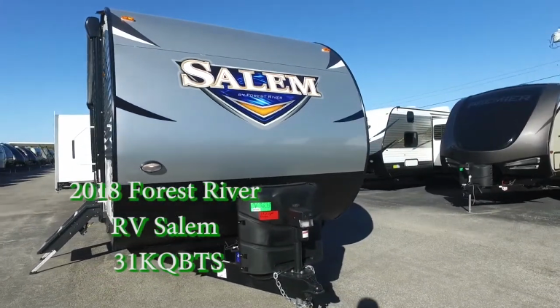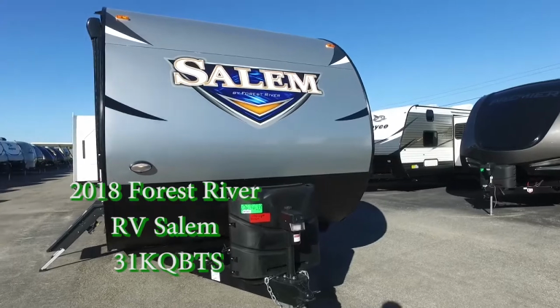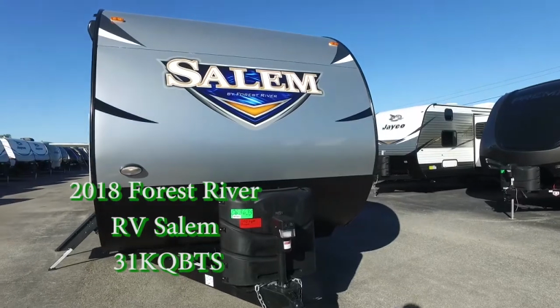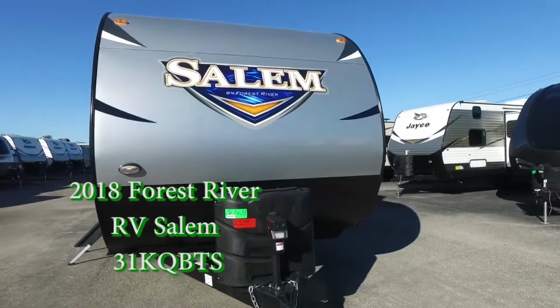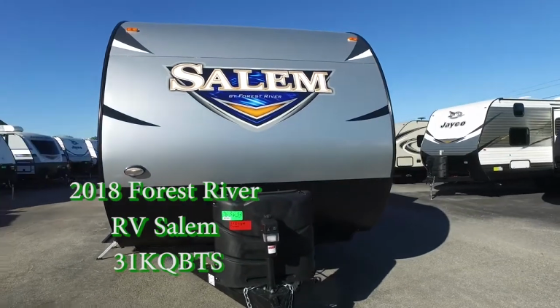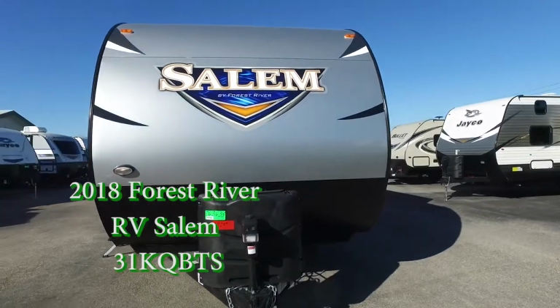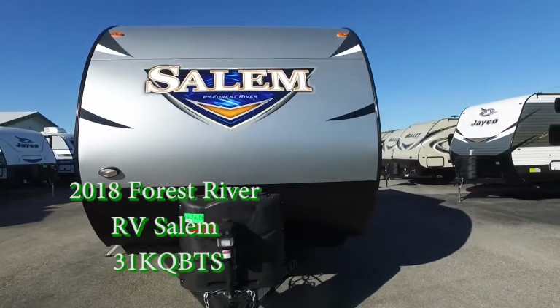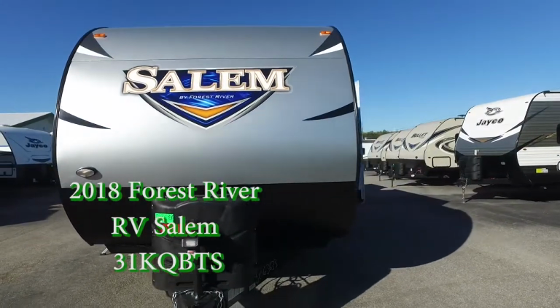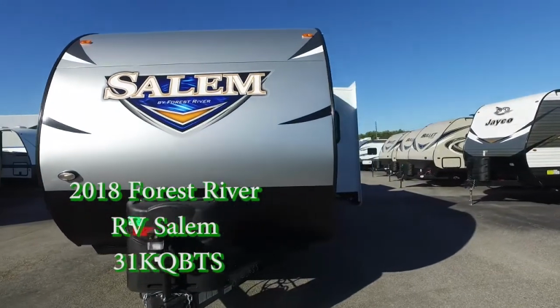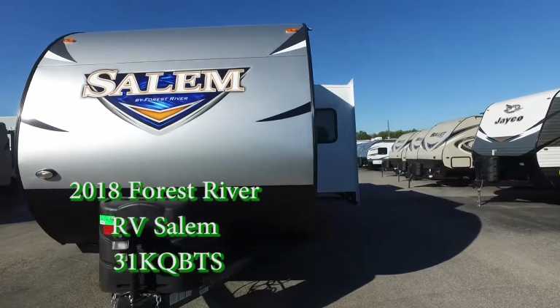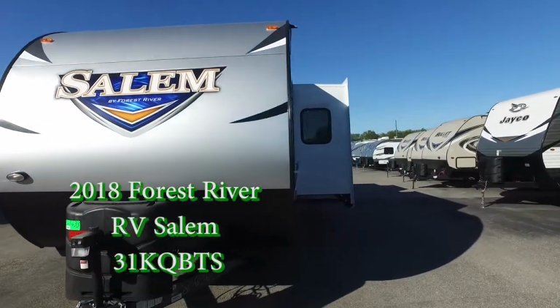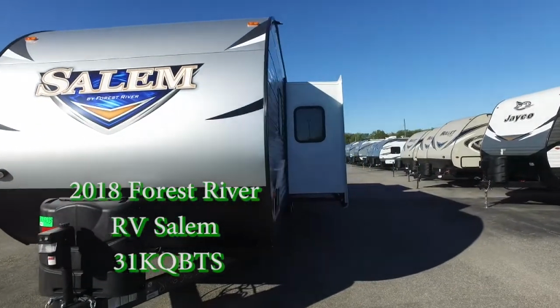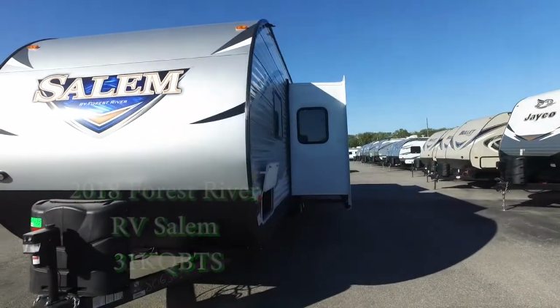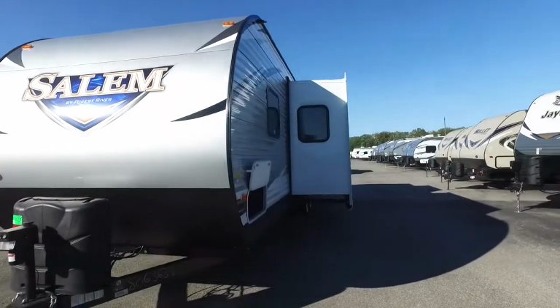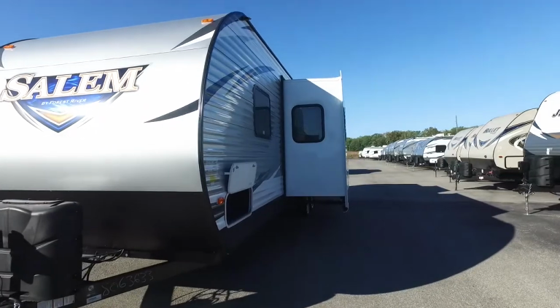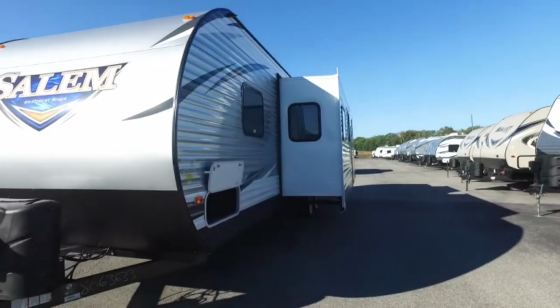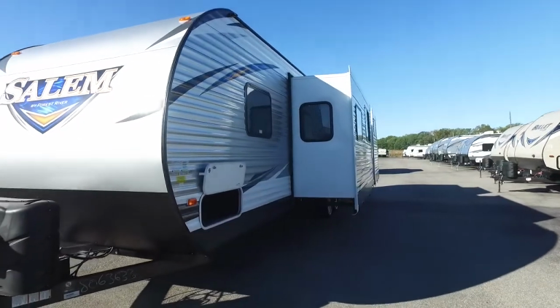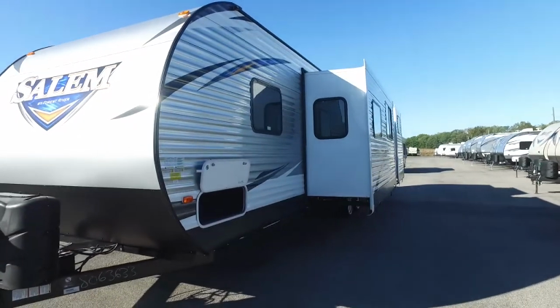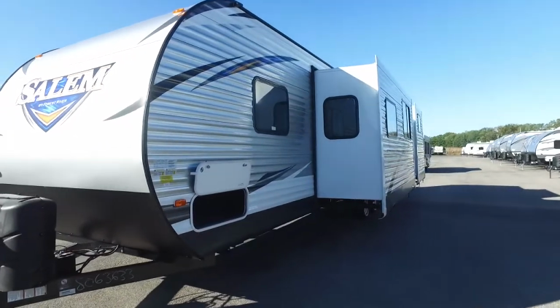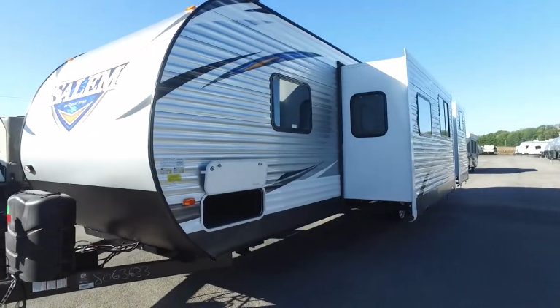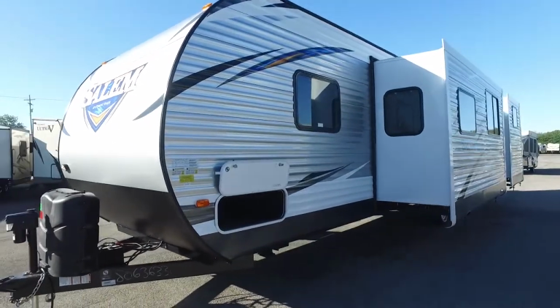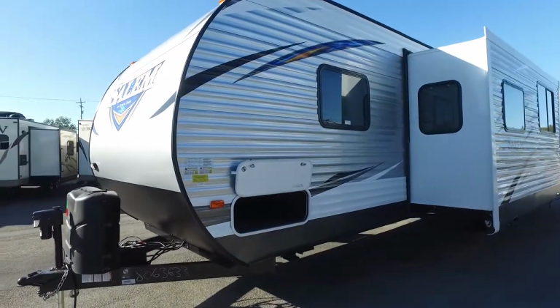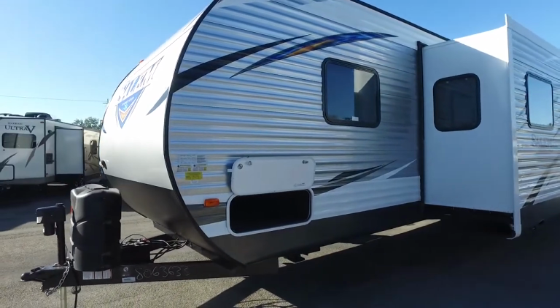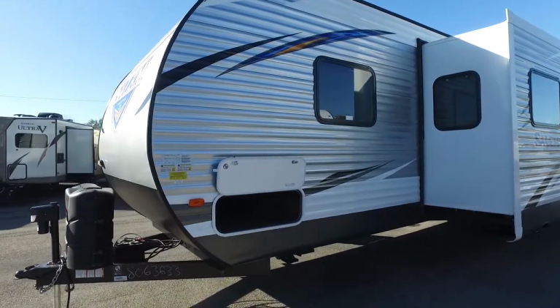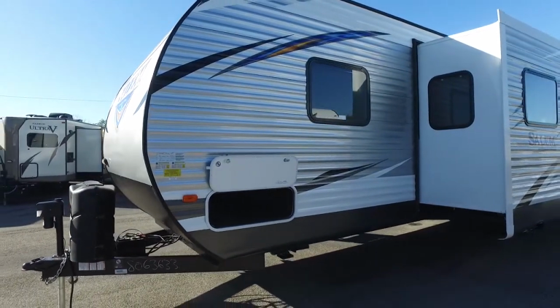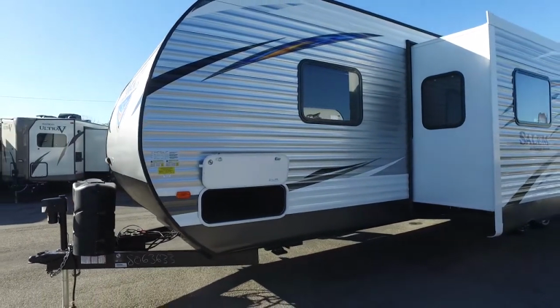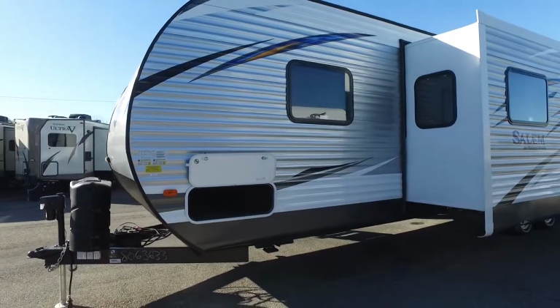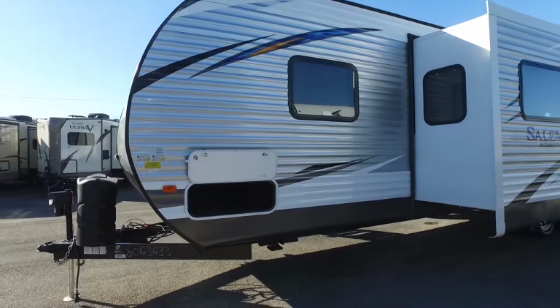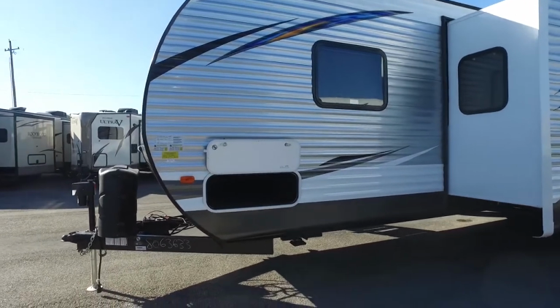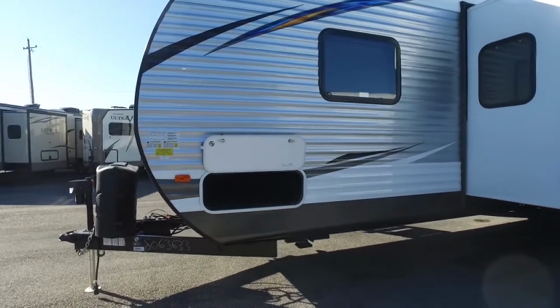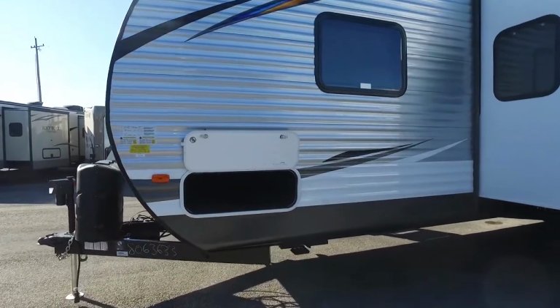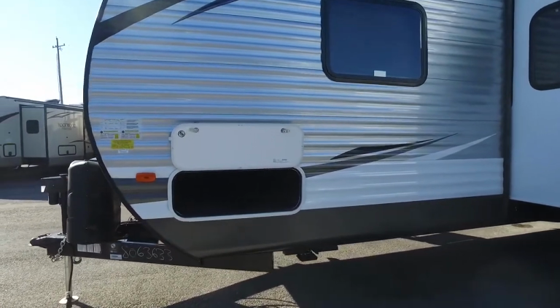A fantastic travel trailer with aluminum body, triple slides, 36 feet in length, 40 gallon freshwater capacity, and the cleanest look with some nice decals.